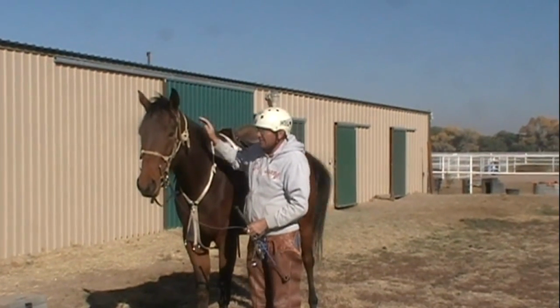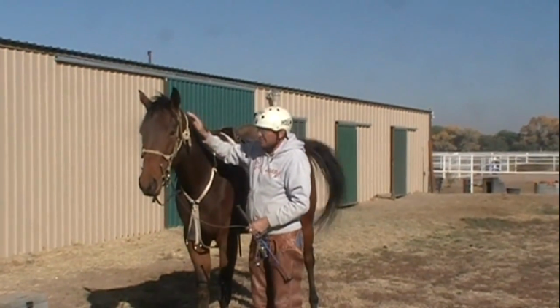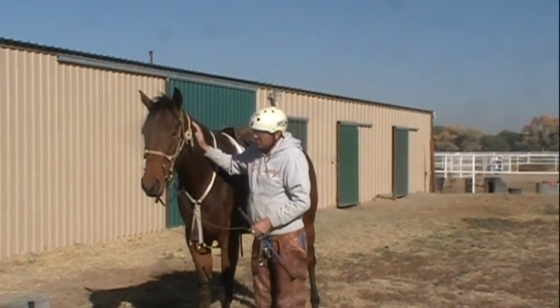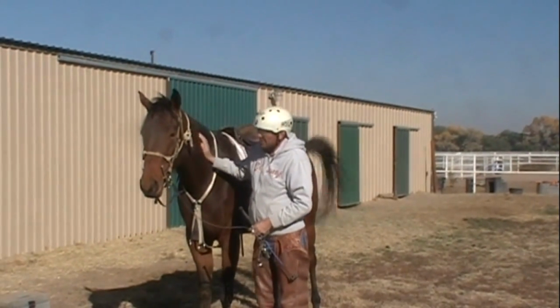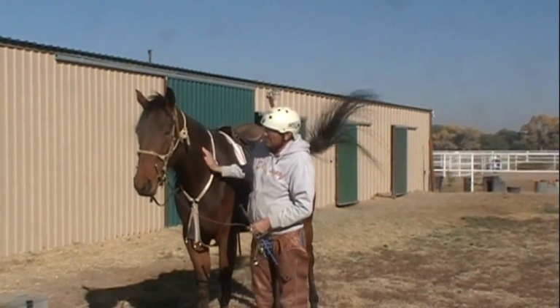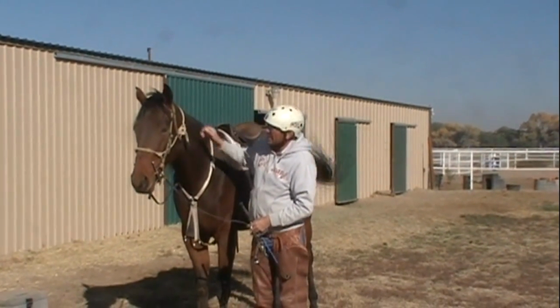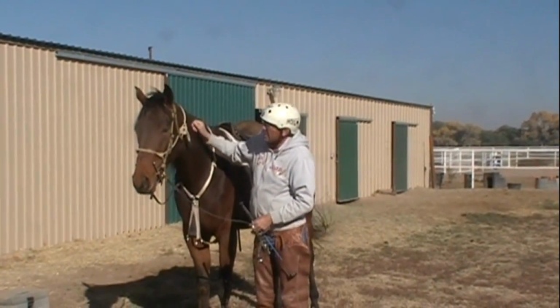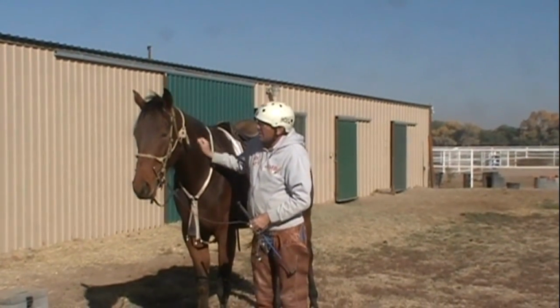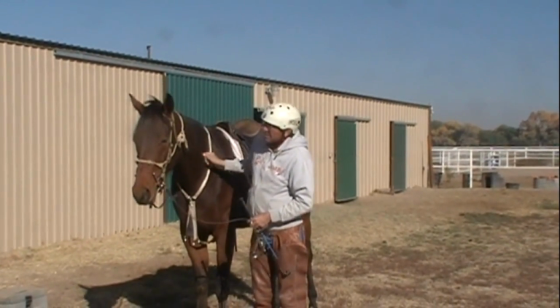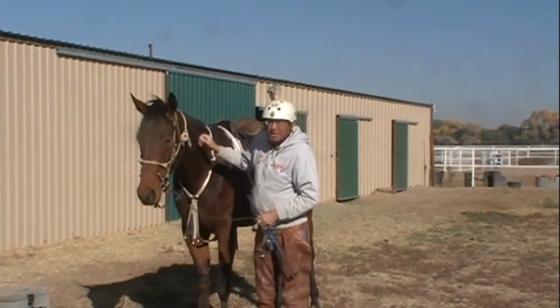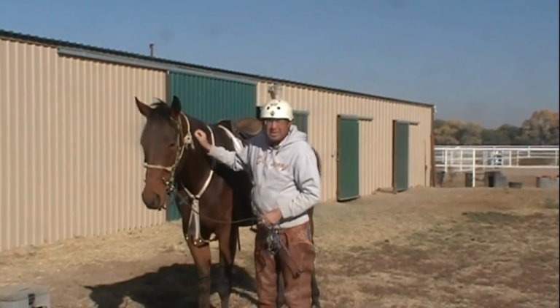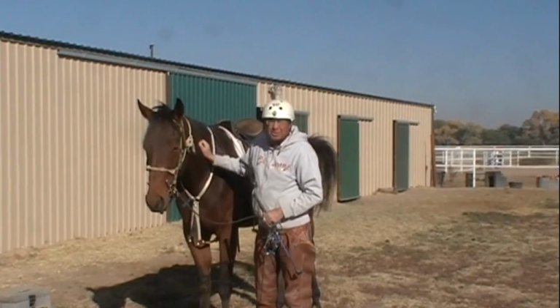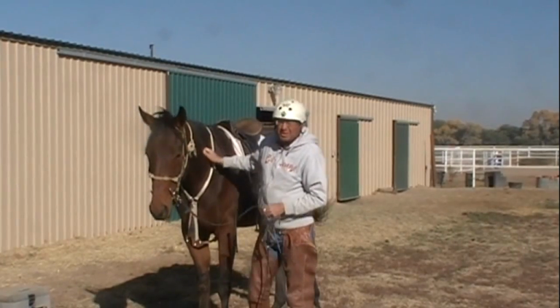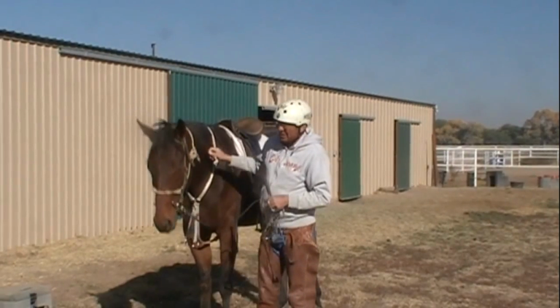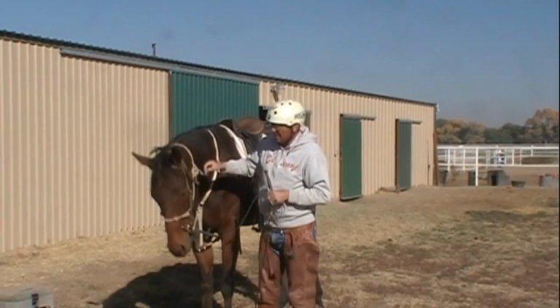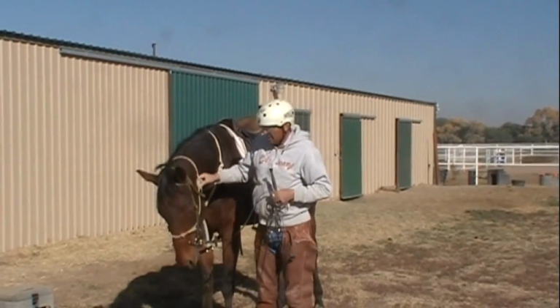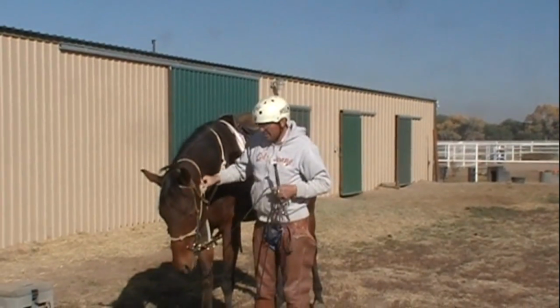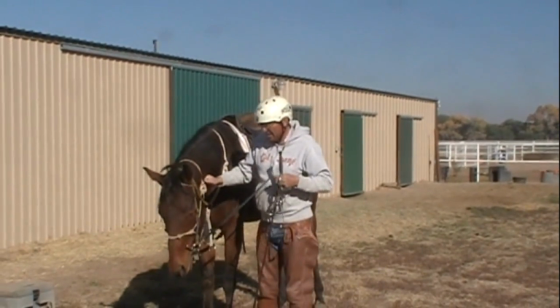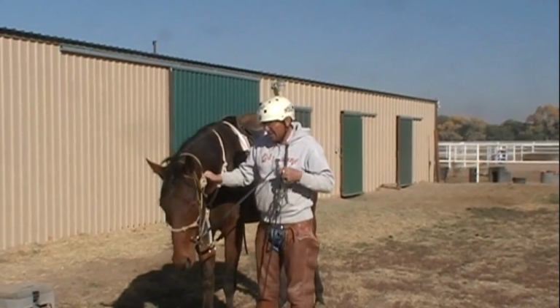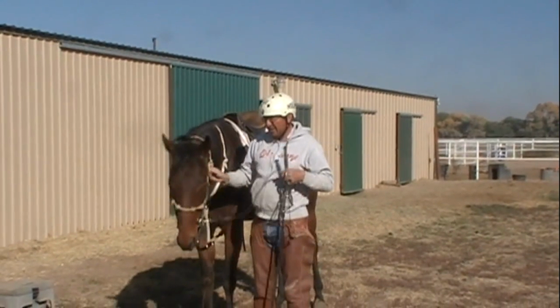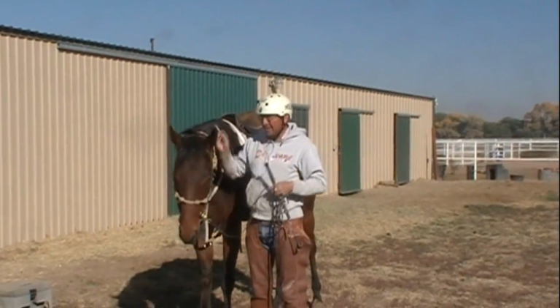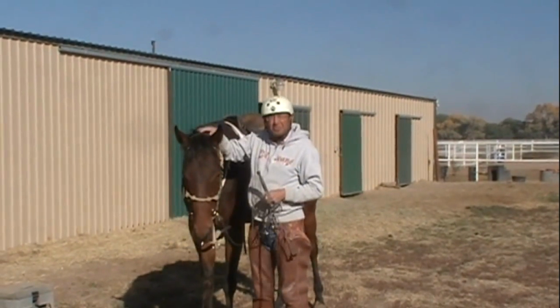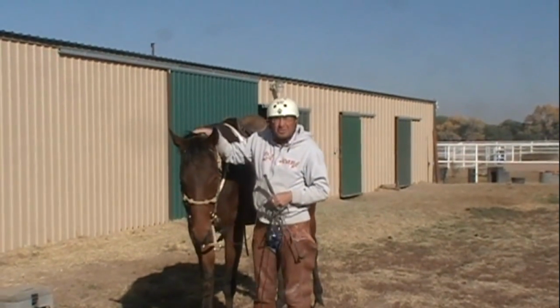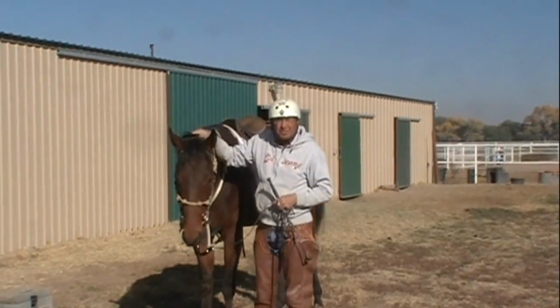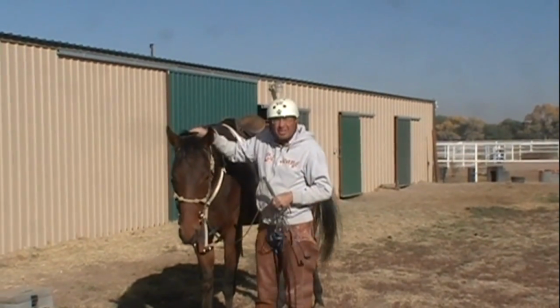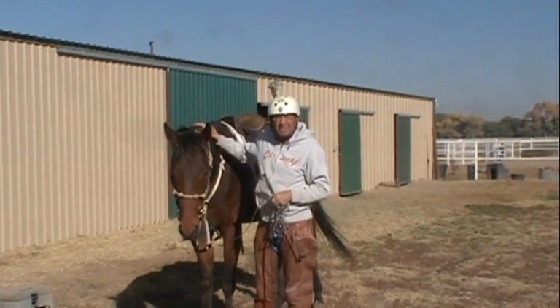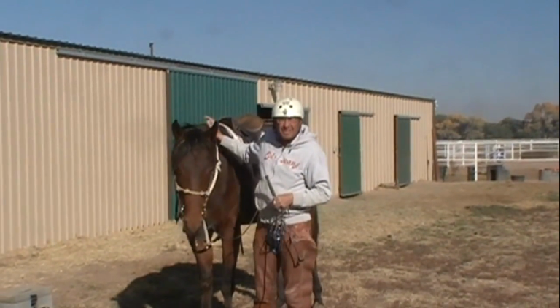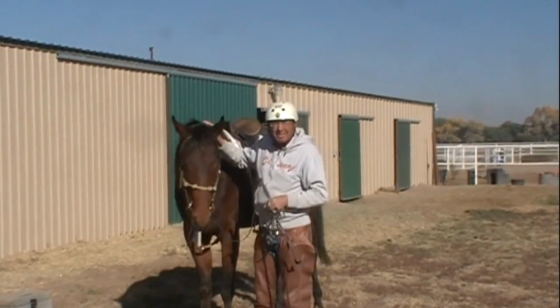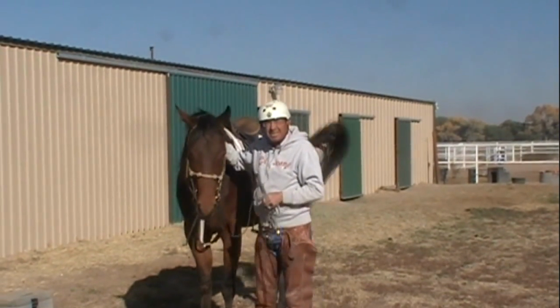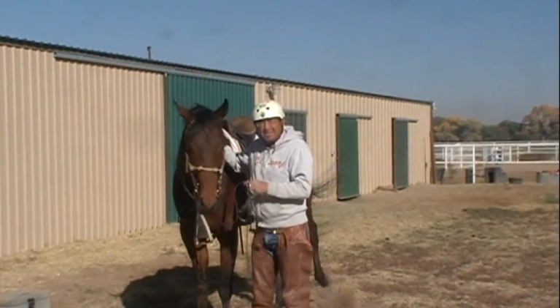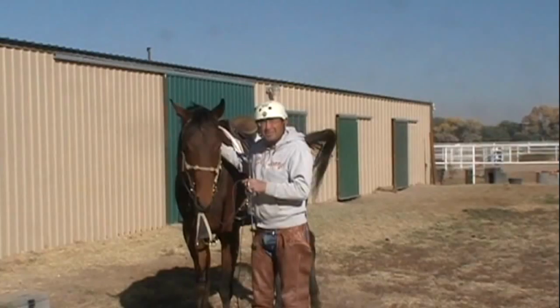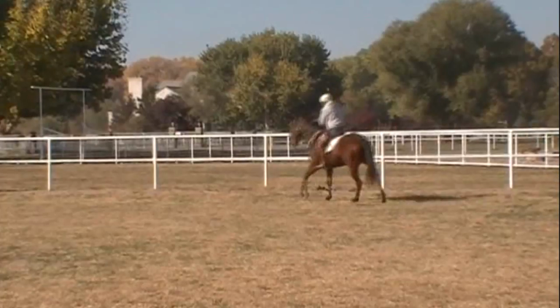That's just a short clip on getting these horses started. Thank you very much.